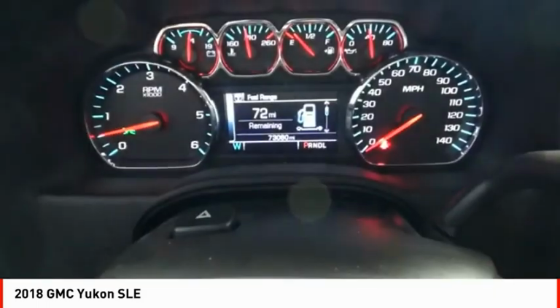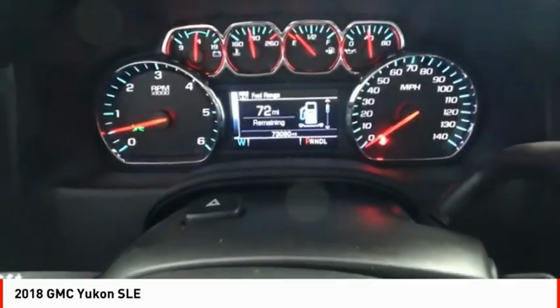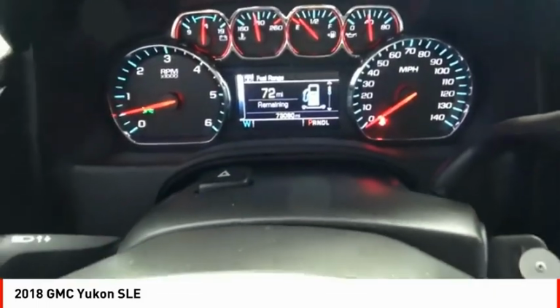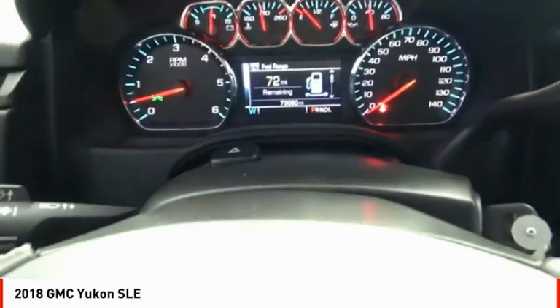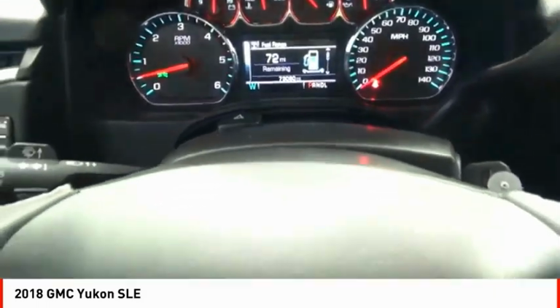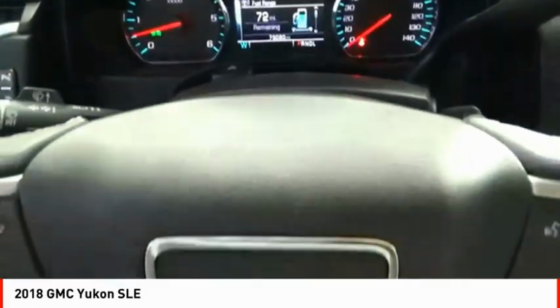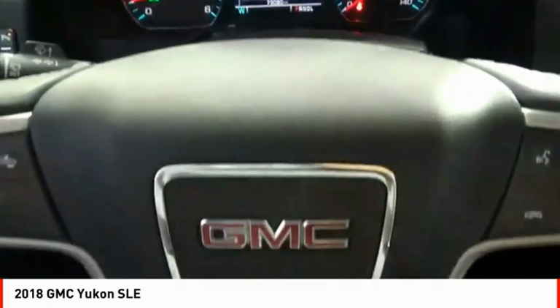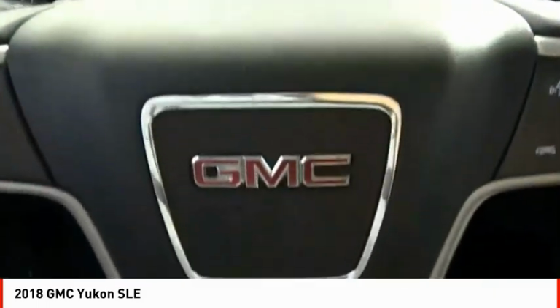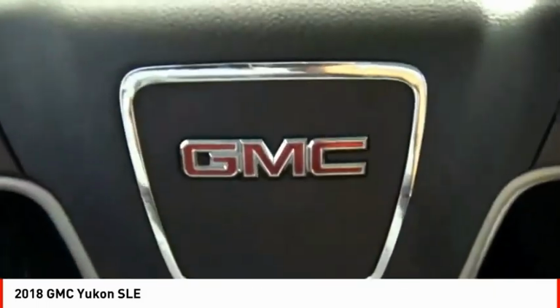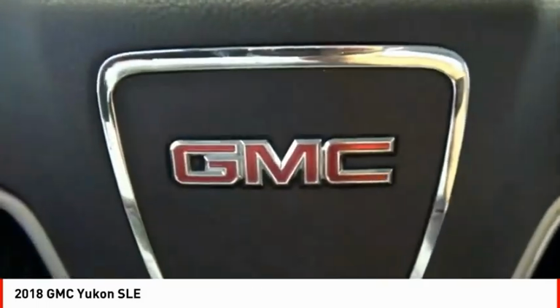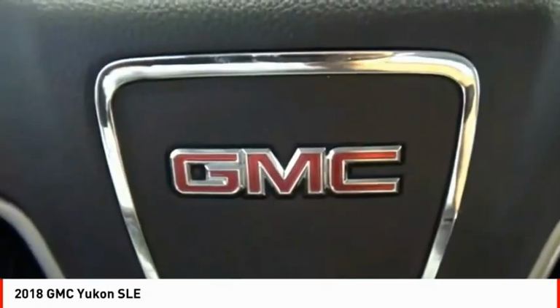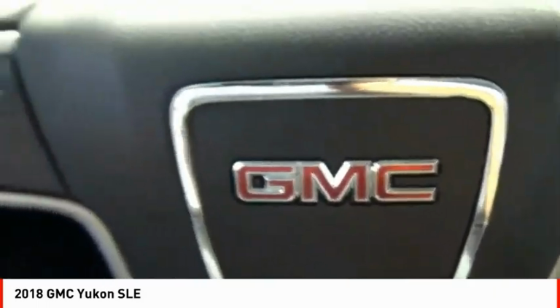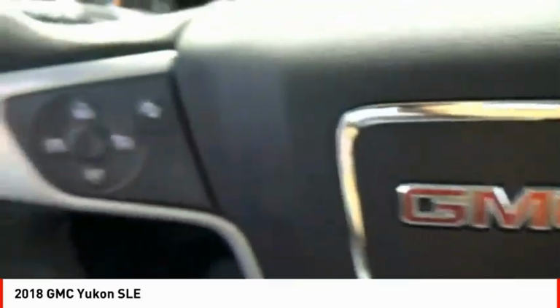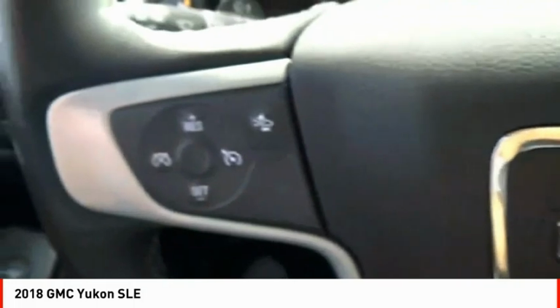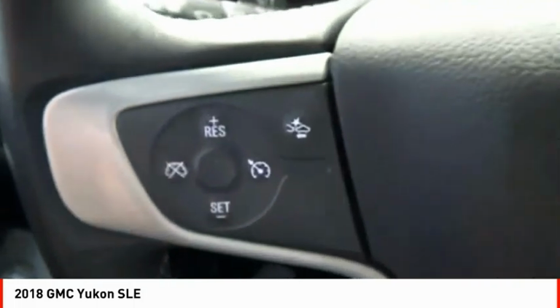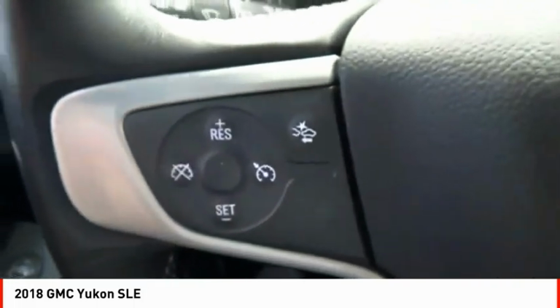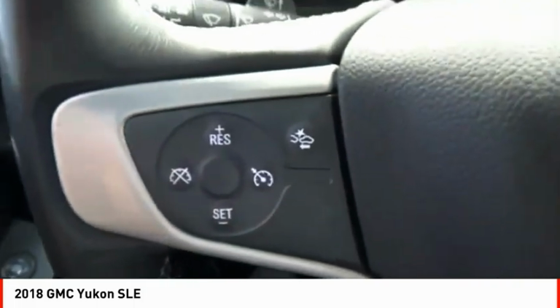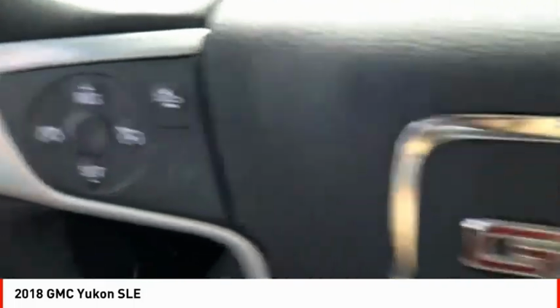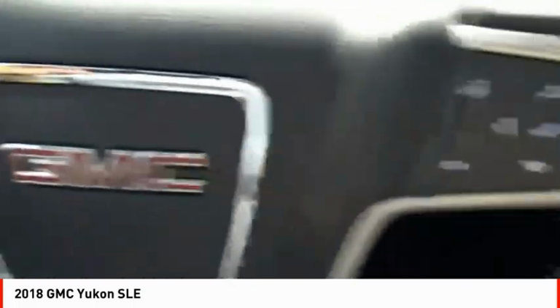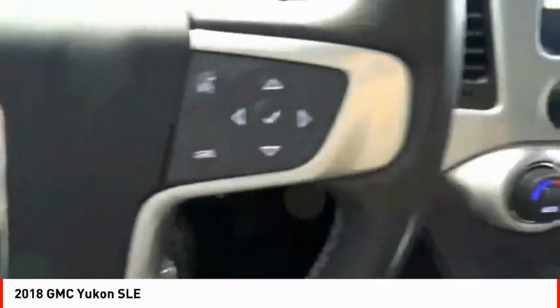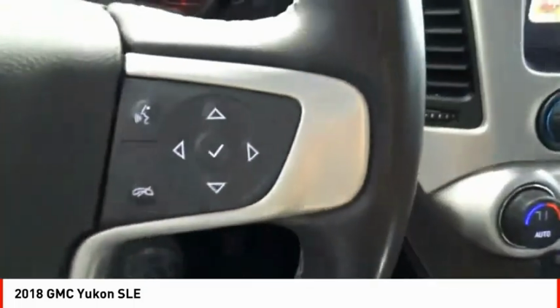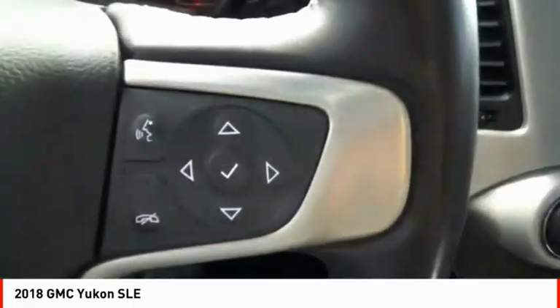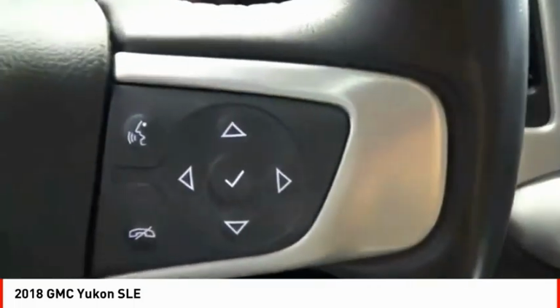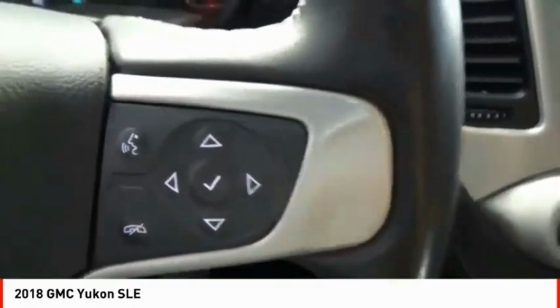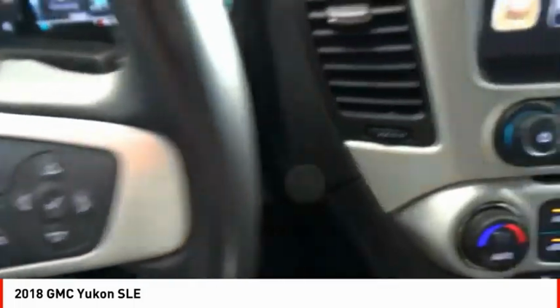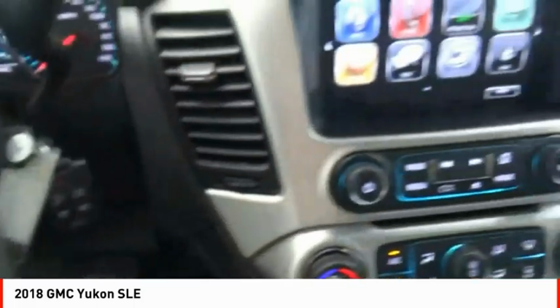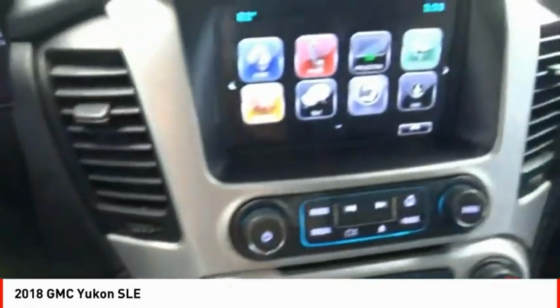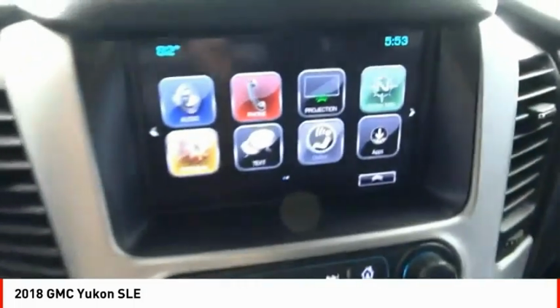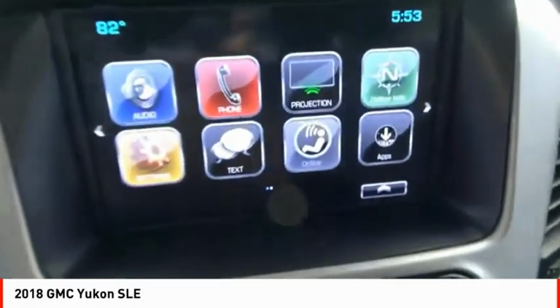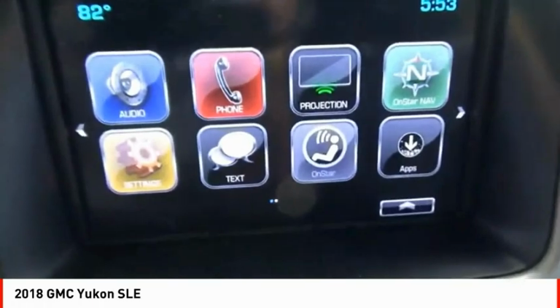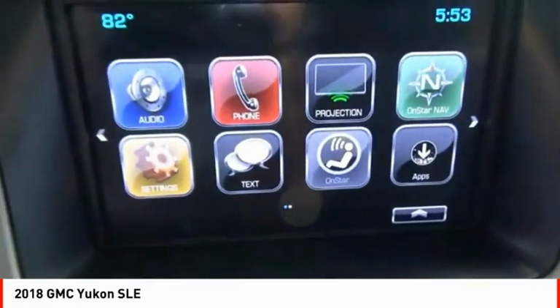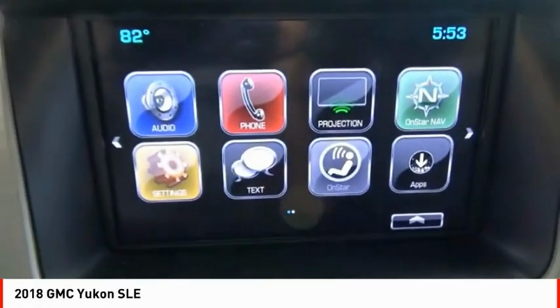Roll stability control, auxiliary transmission fluid cooler, daytime running lights, fog lights. Is love at first sight really possible? Let us know when you stop in.